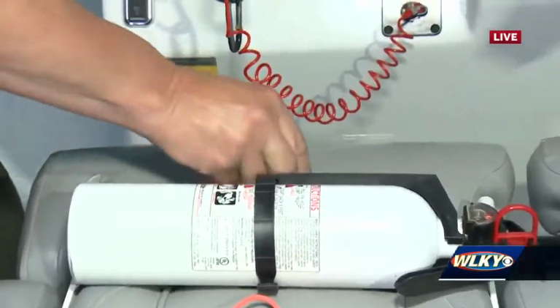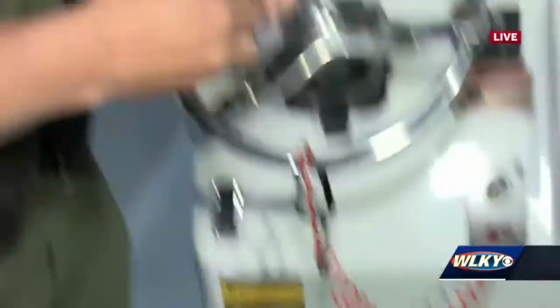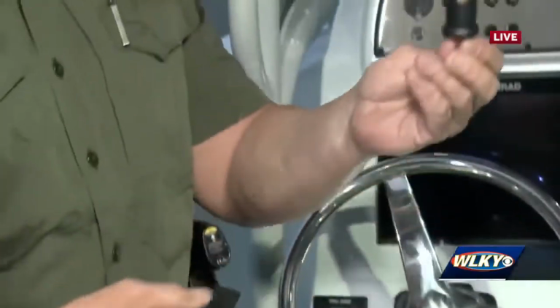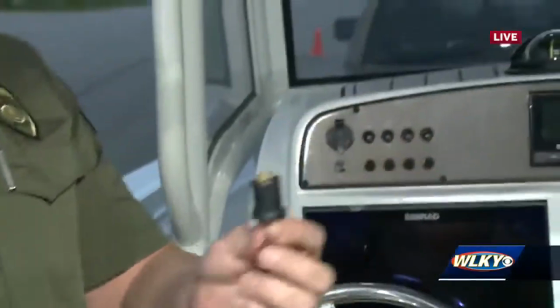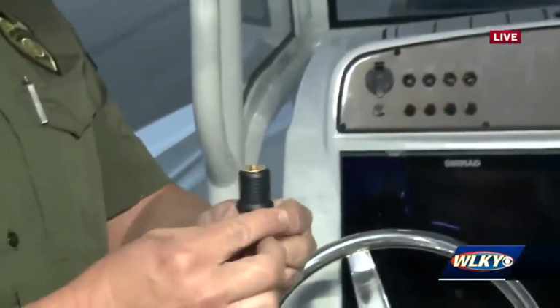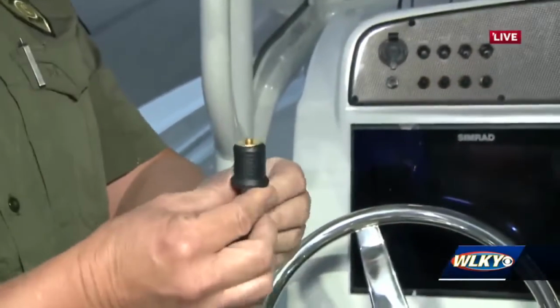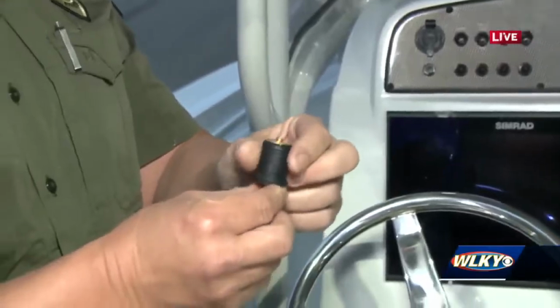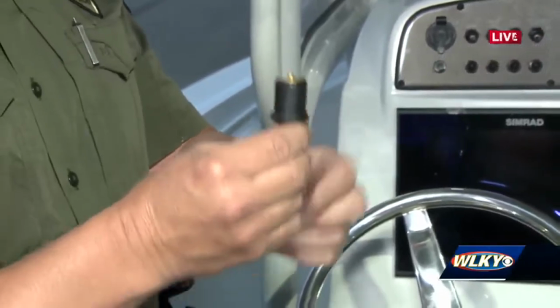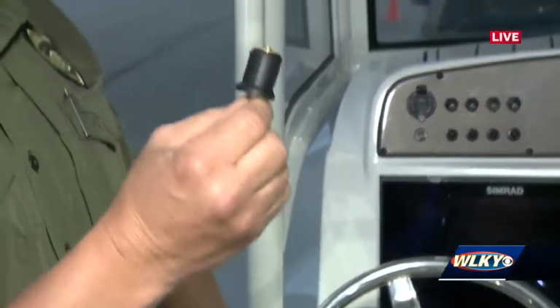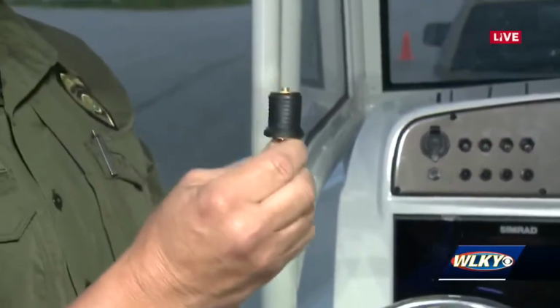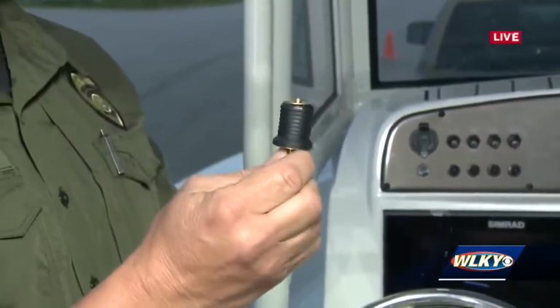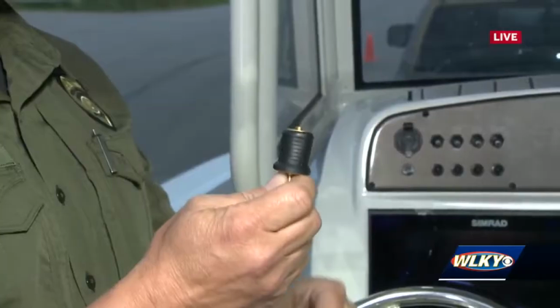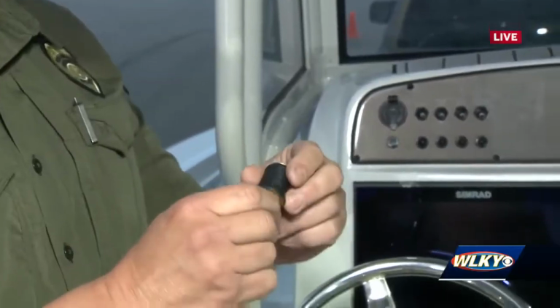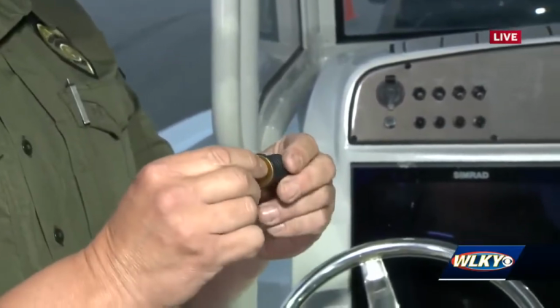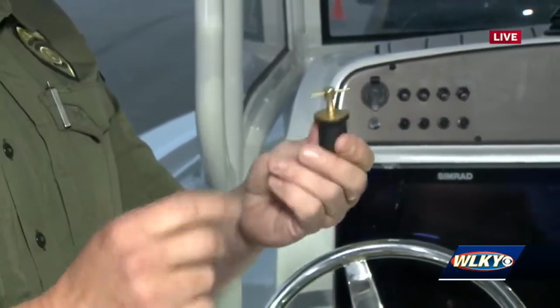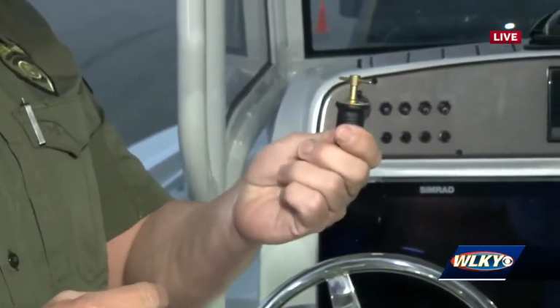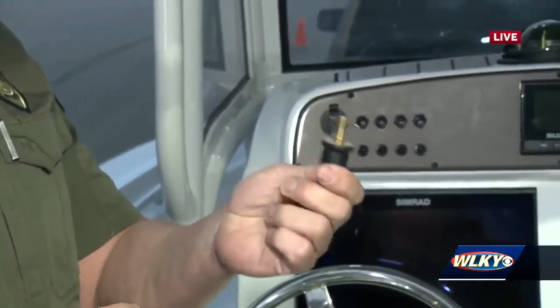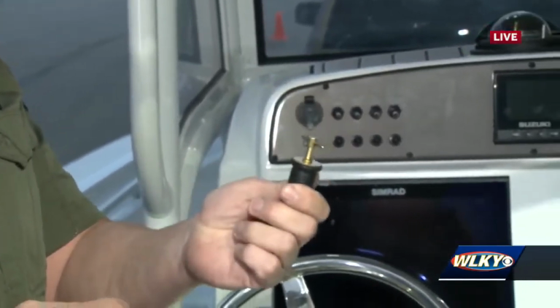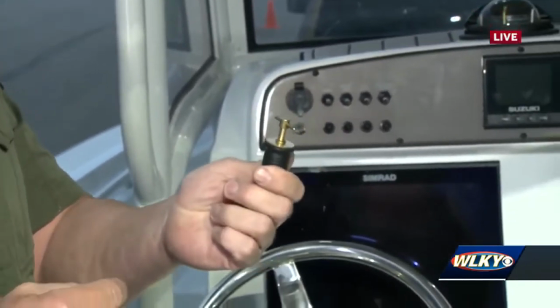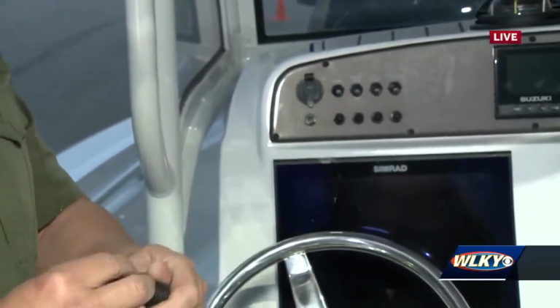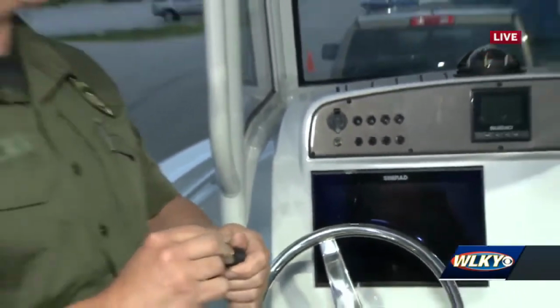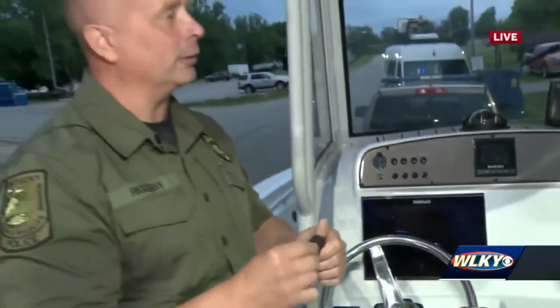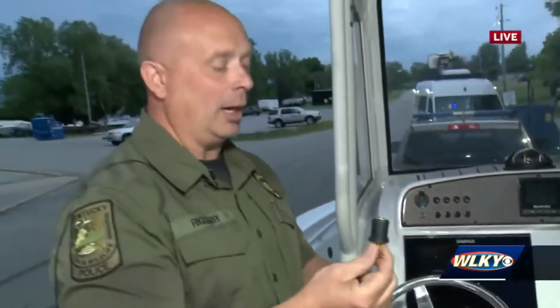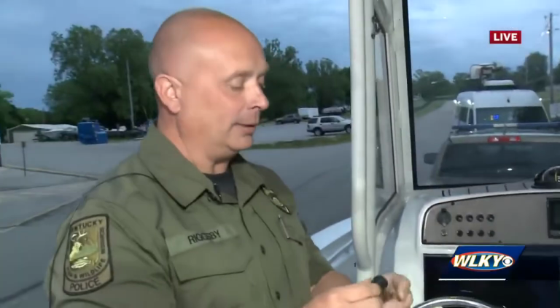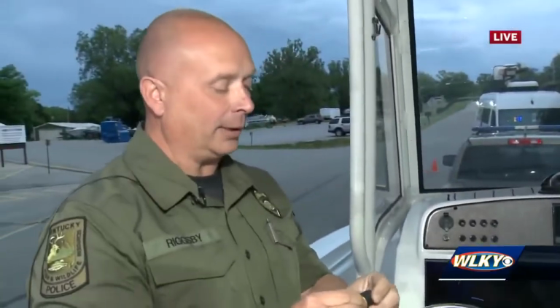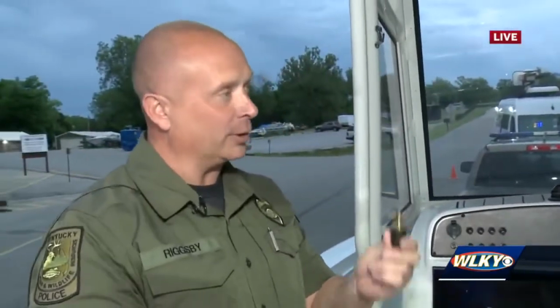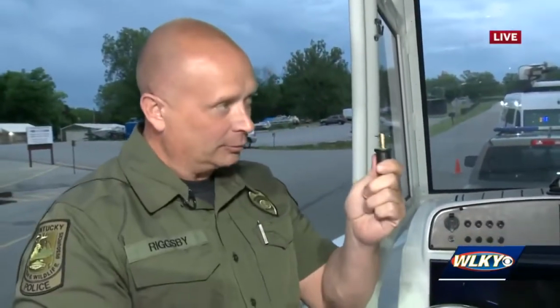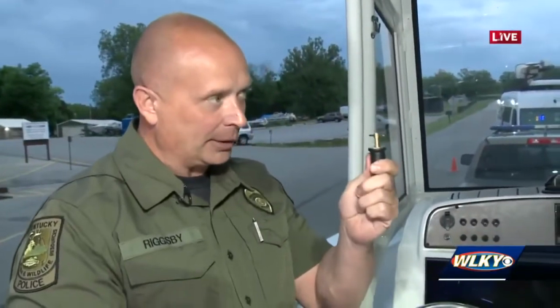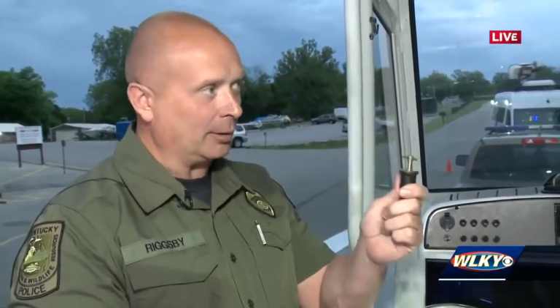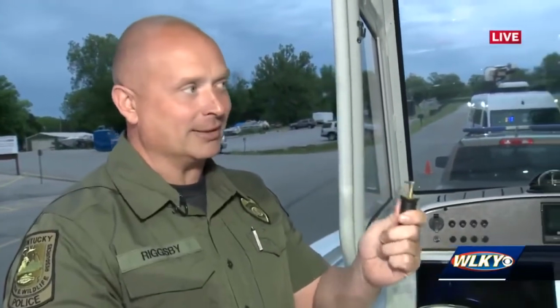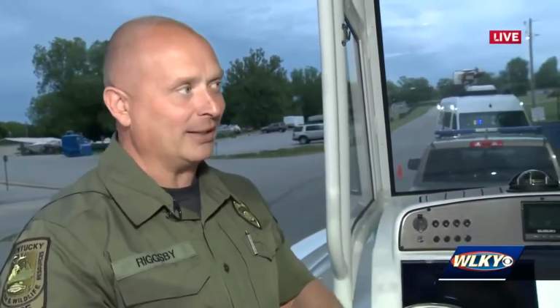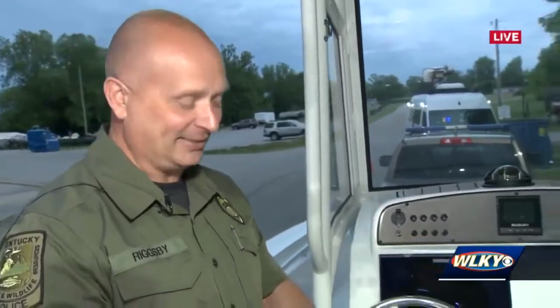Something that will ruin your day if you don't have it — let's talk about the plug. This is a matter of whether your boat's going to float or not. It's very common to leave these out, especially after your boat's been in storage all winter. Everyone should definitely check to make sure that the plug is in place.